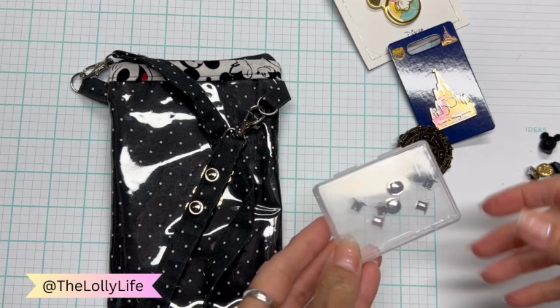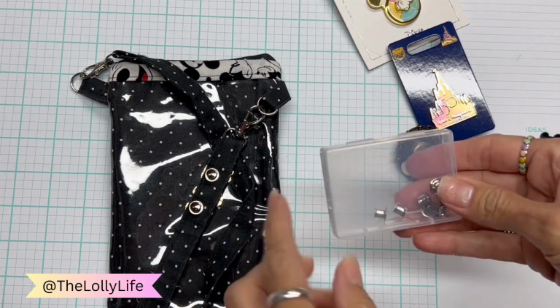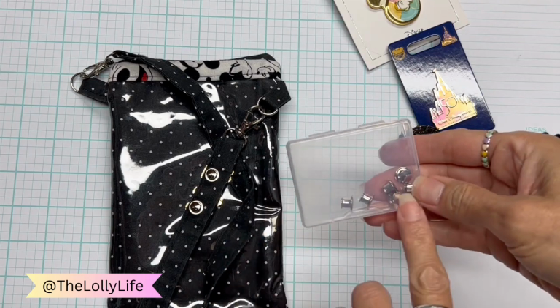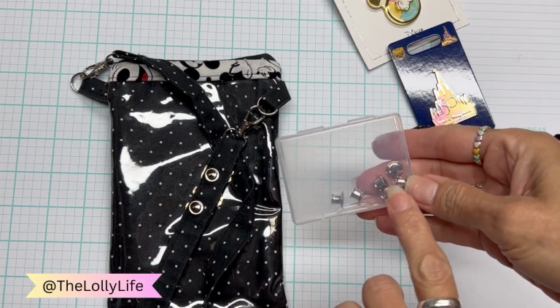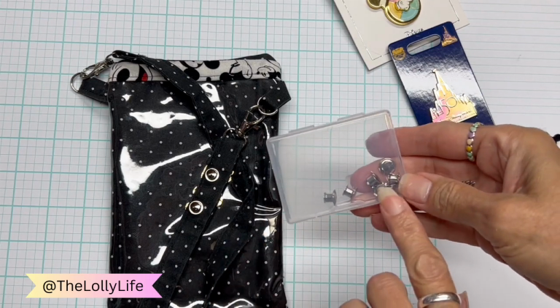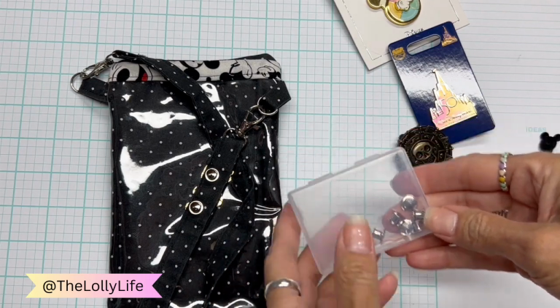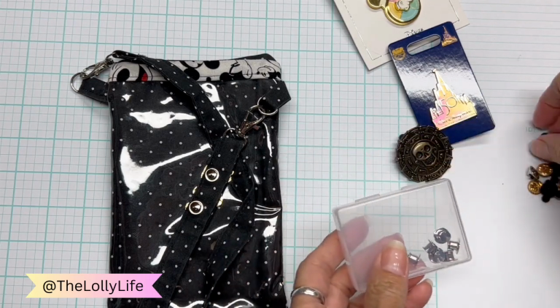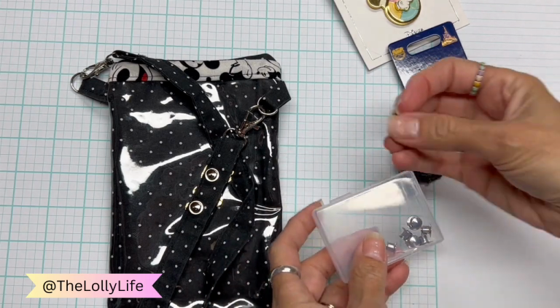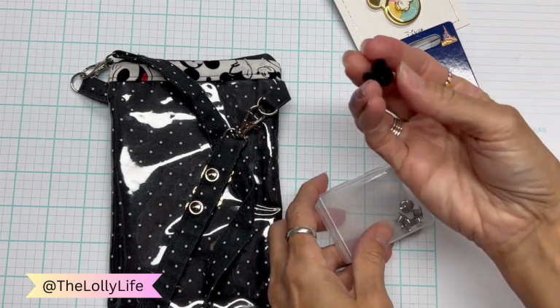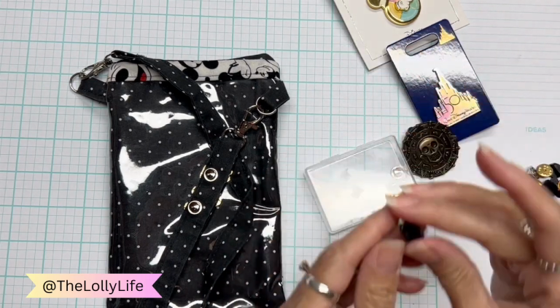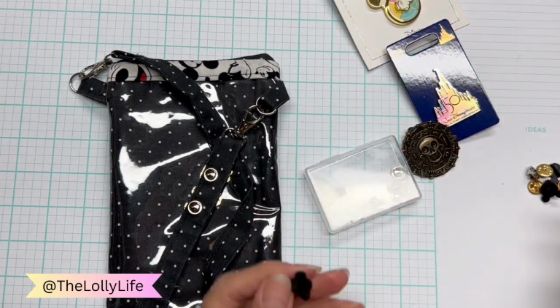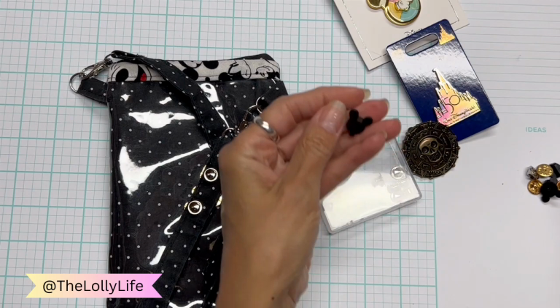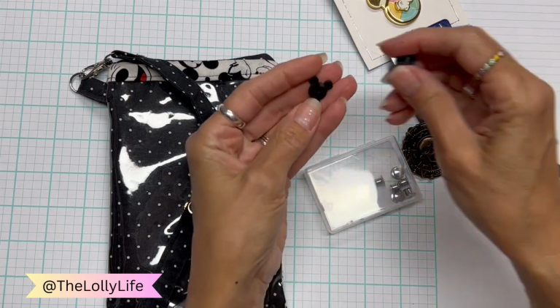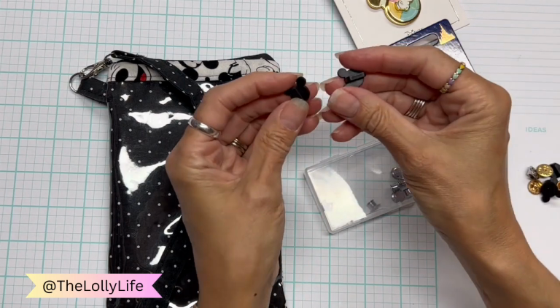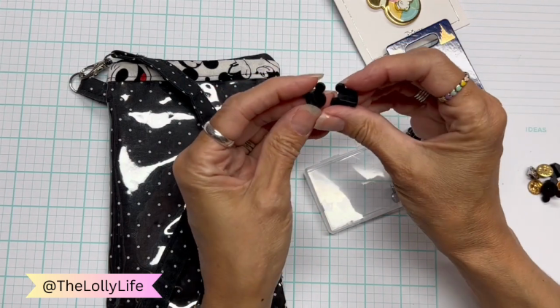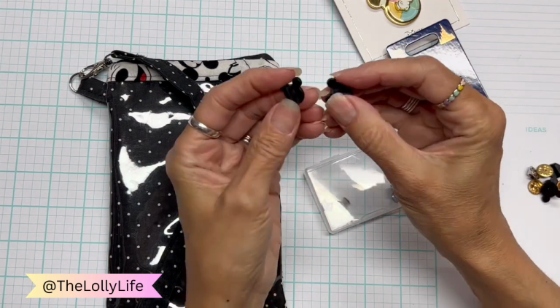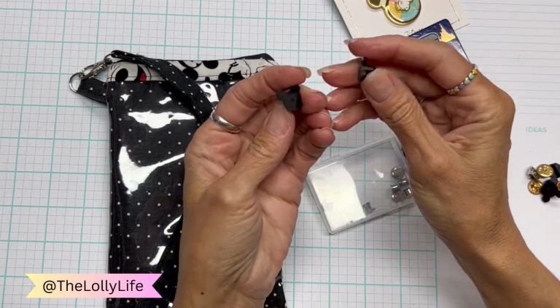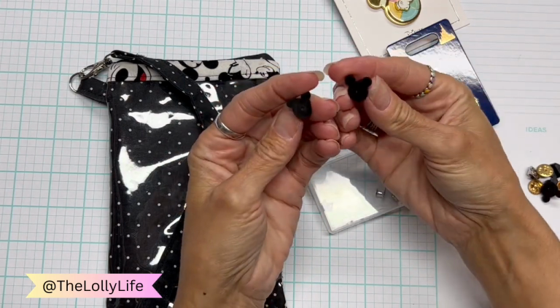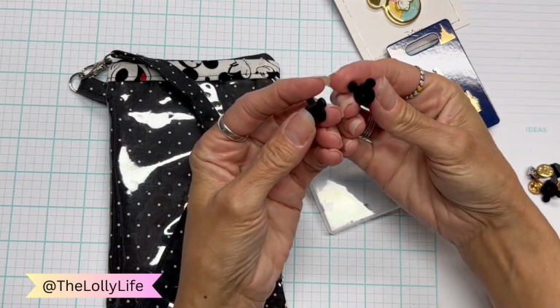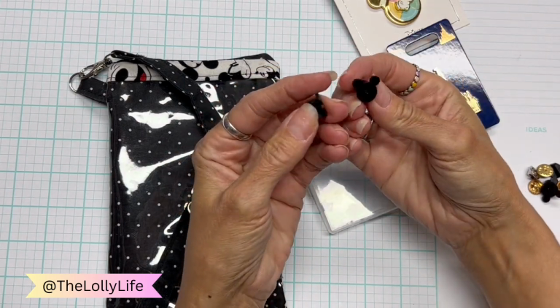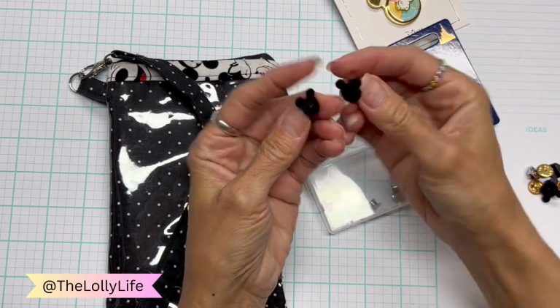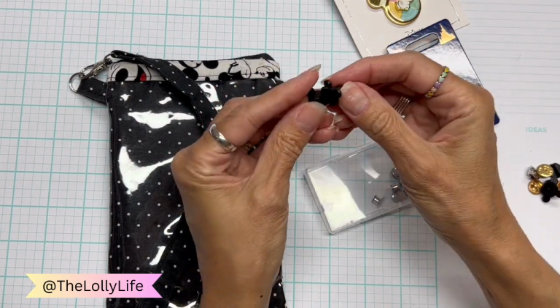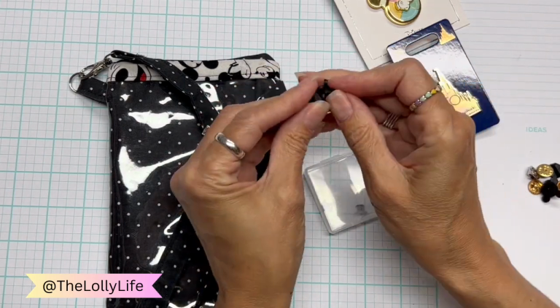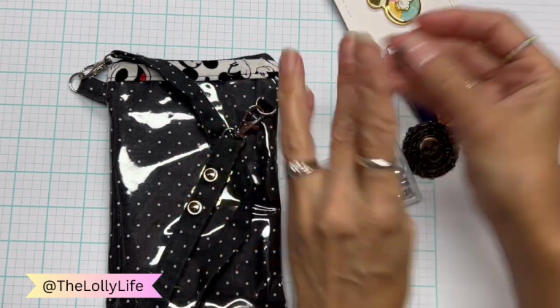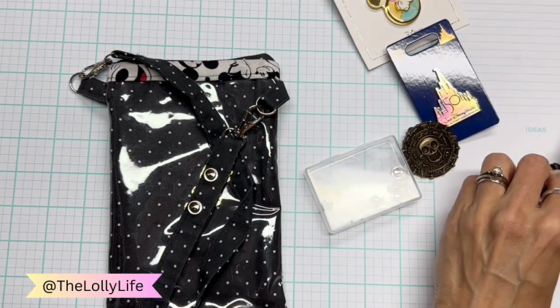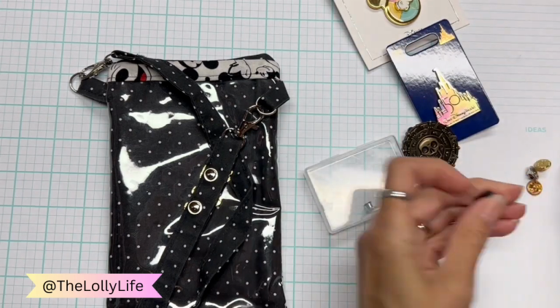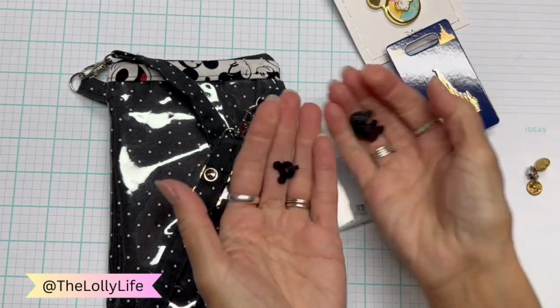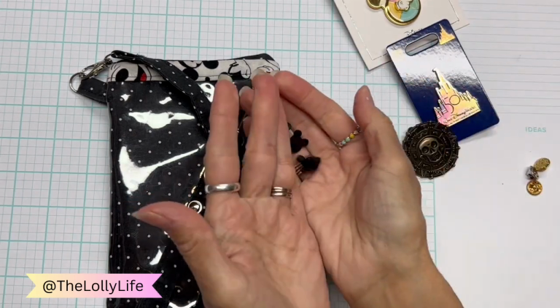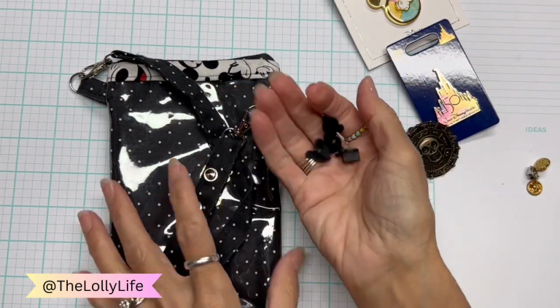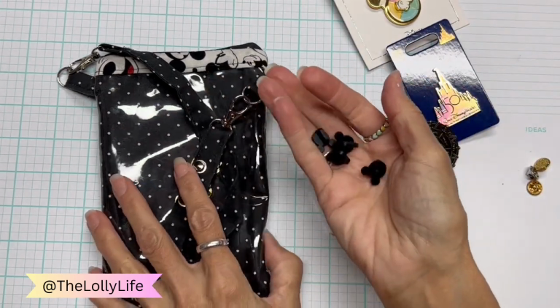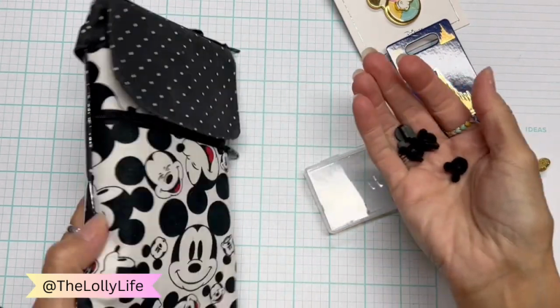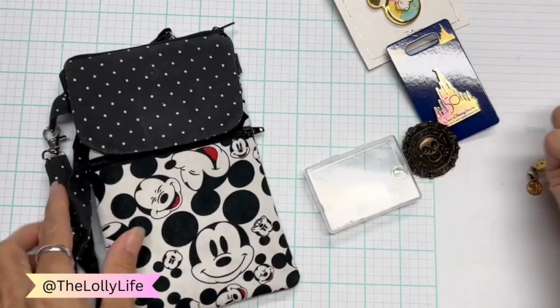As we go on through the trip, we have less of the locking backs and more of the little rubber pieces. Let me know if you do anything with these yourself — I think they'd be kind of cute for a craft, but I don't know what to do with them. I do have quite a lot saved up.